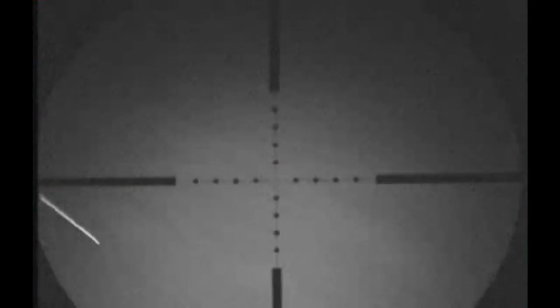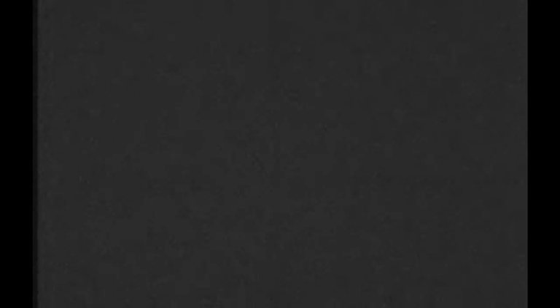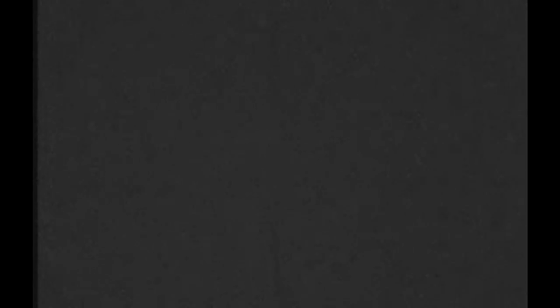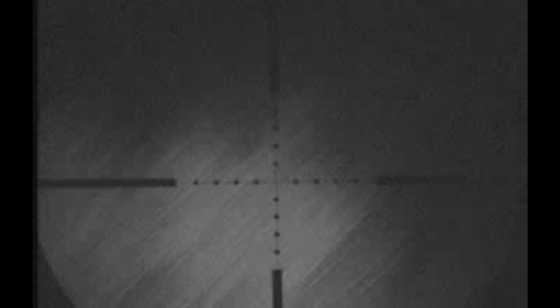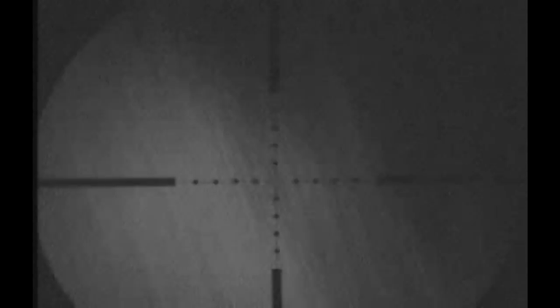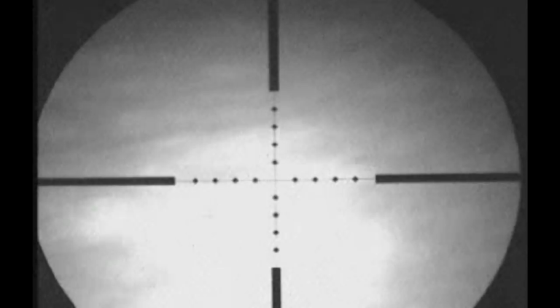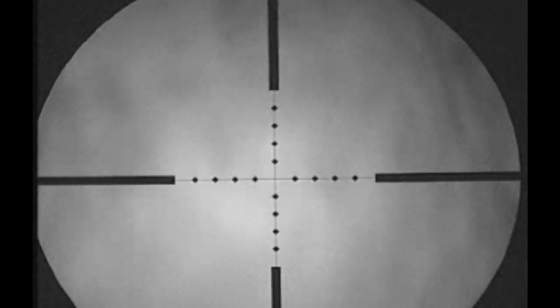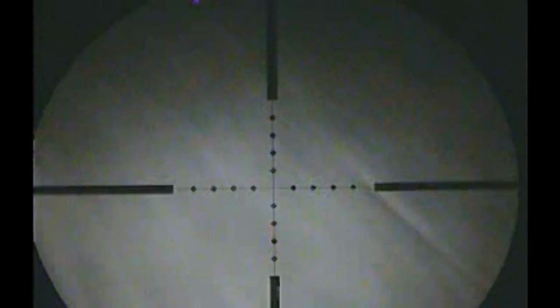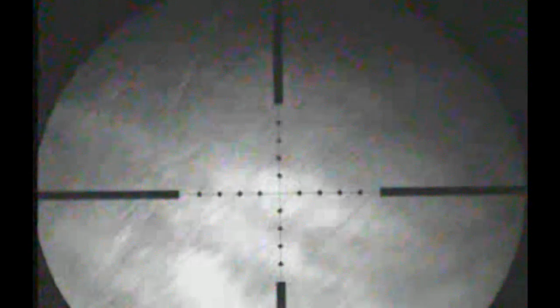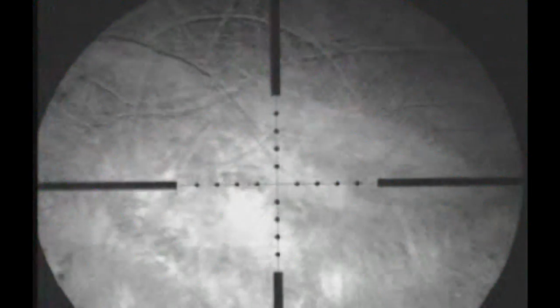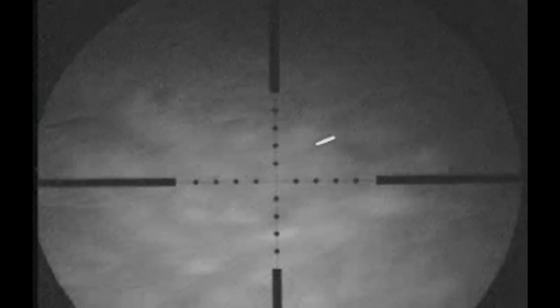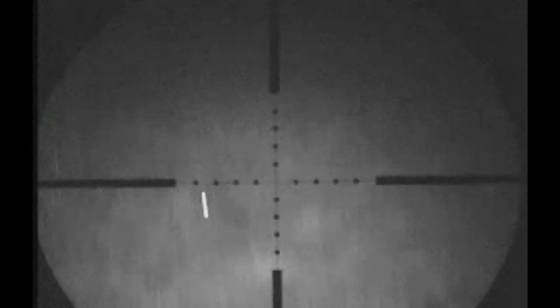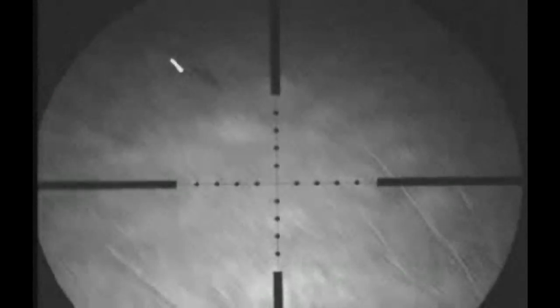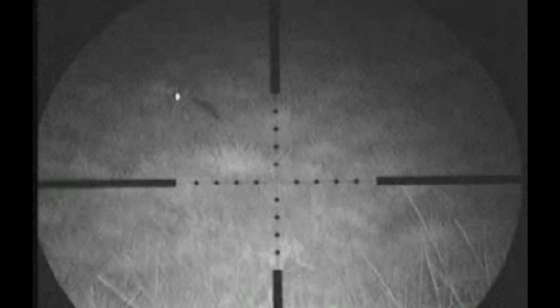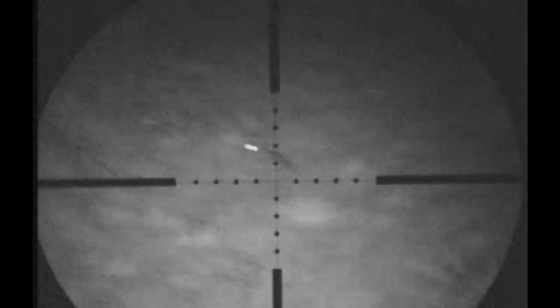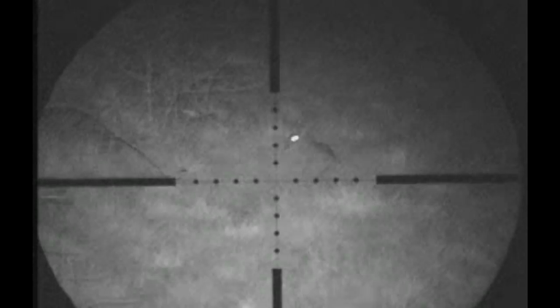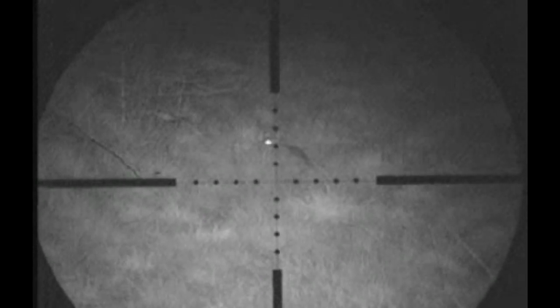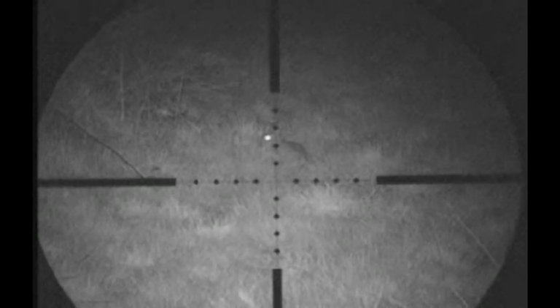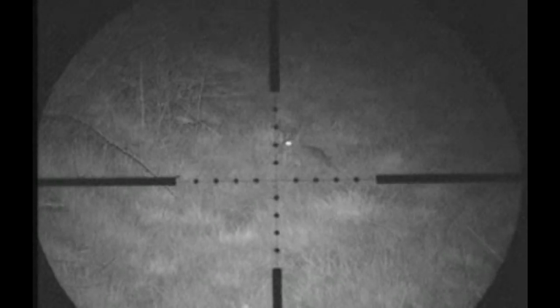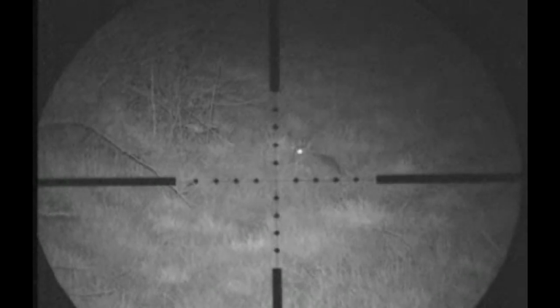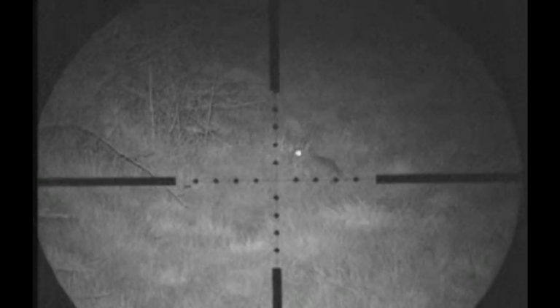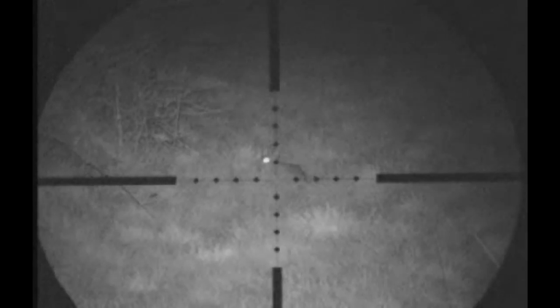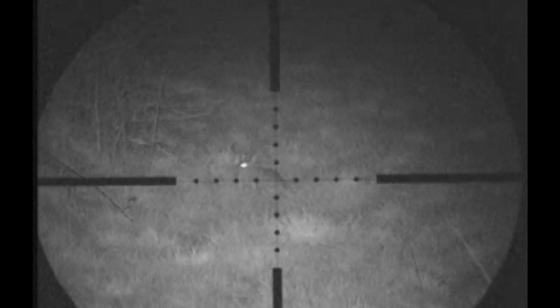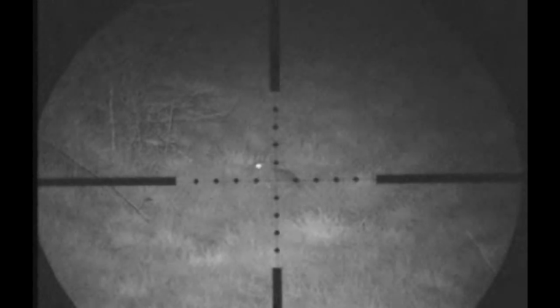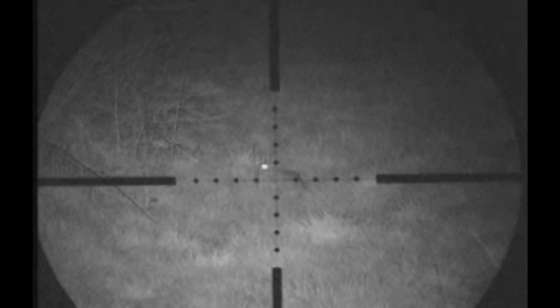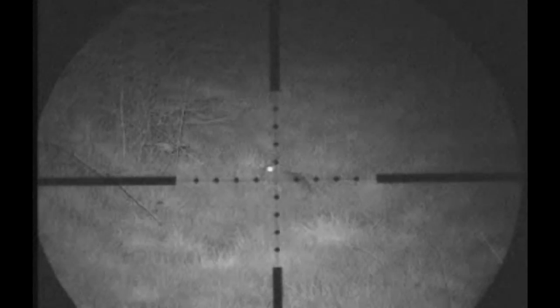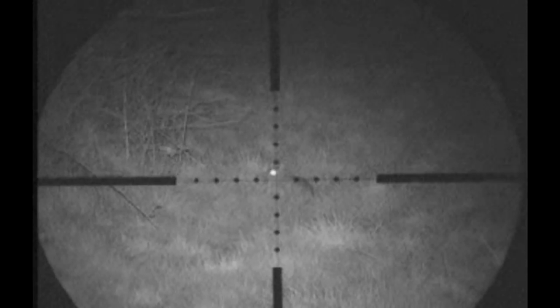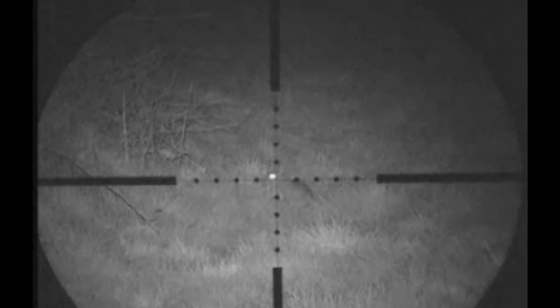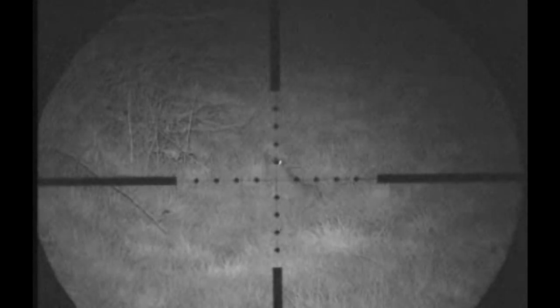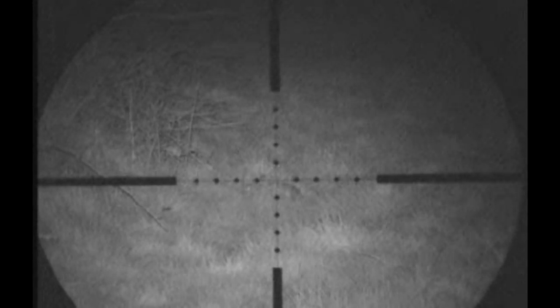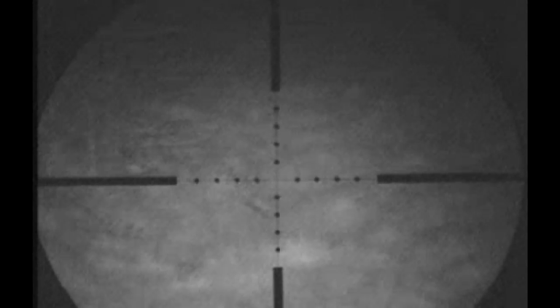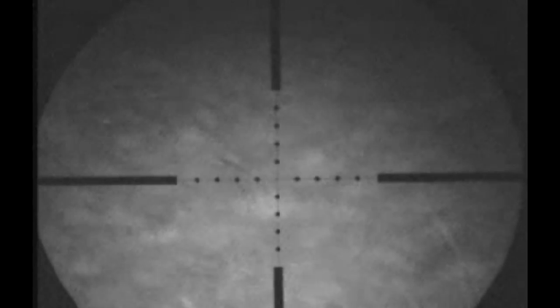The next night out, the first rabbit I saw was running straight across my line of sight. I got the gun set up on the shooting sticks and thankfully he had stopped before he ran into the hedge, and I got a clean shot off.